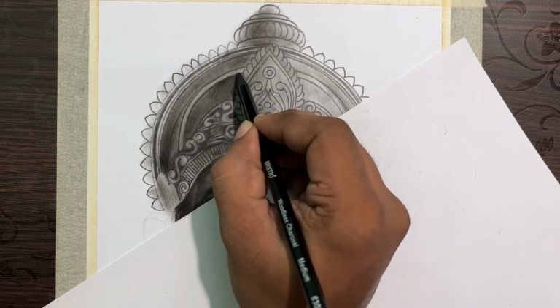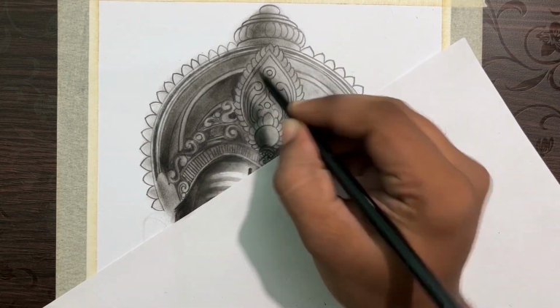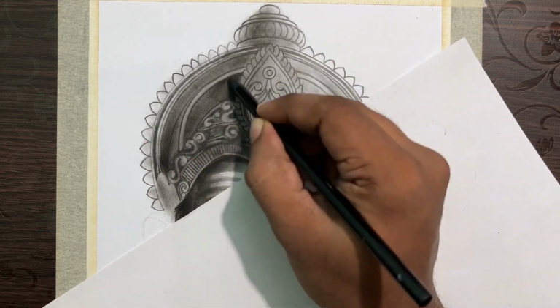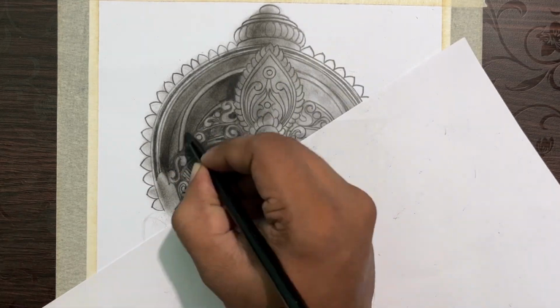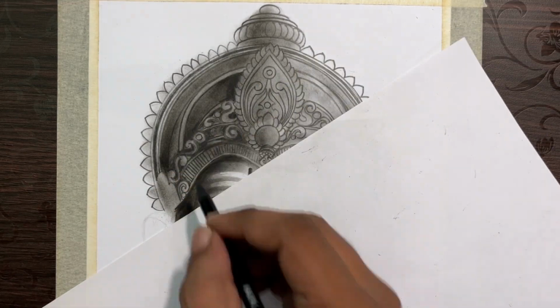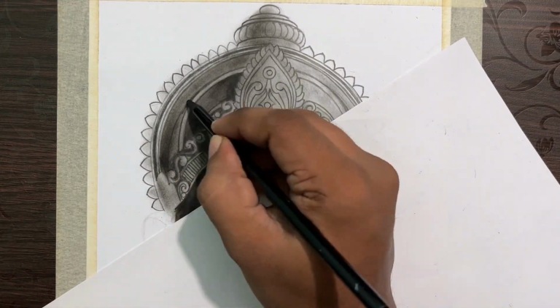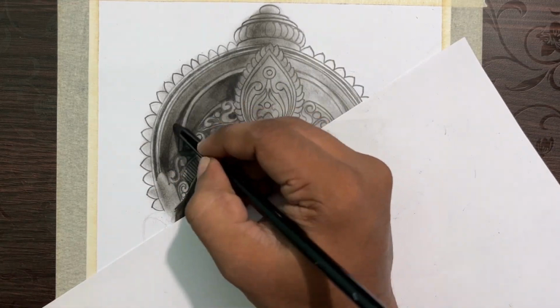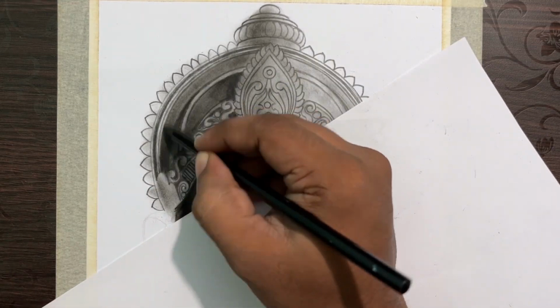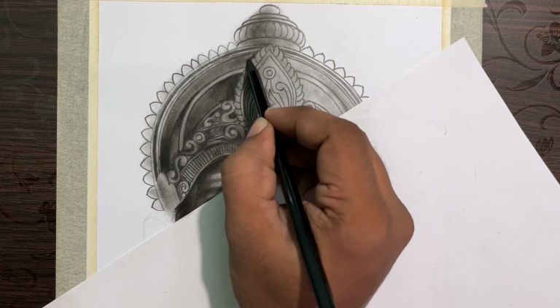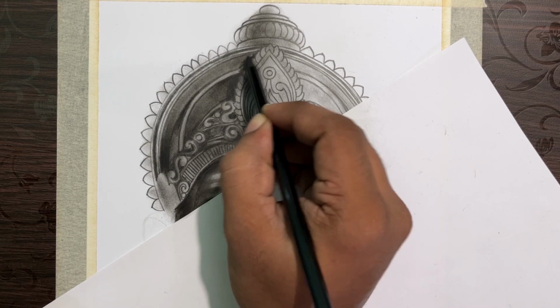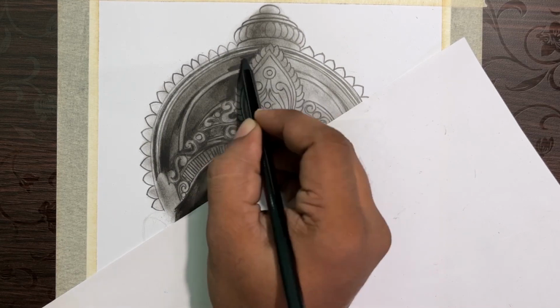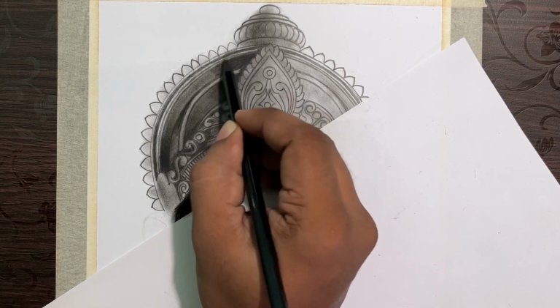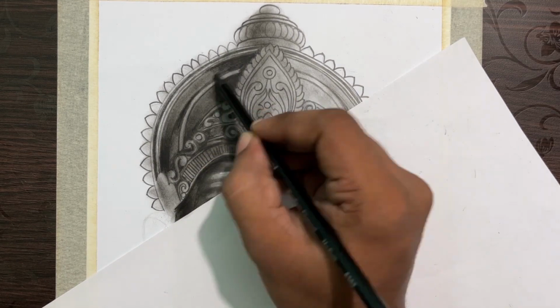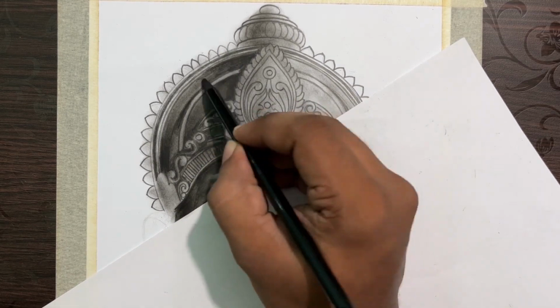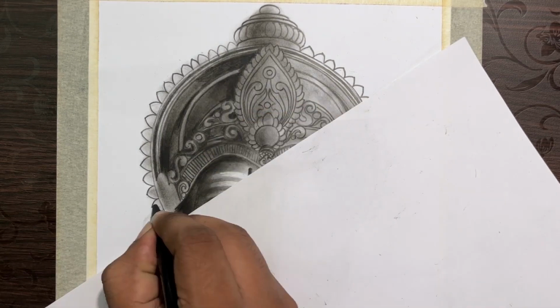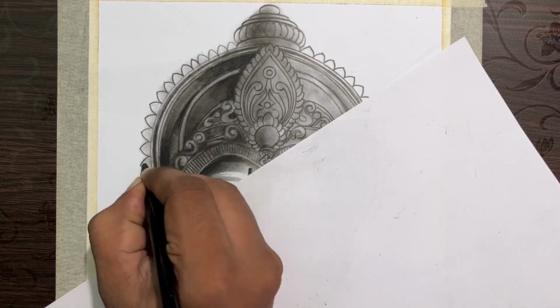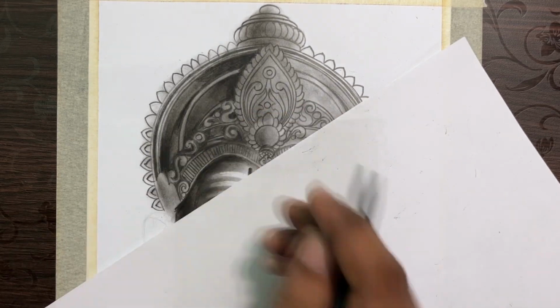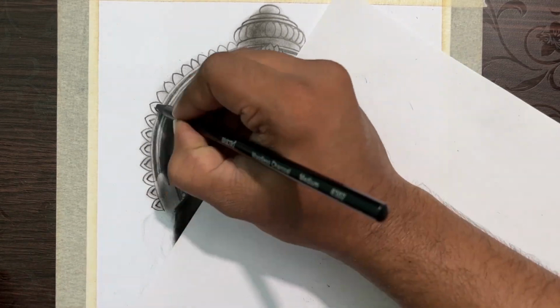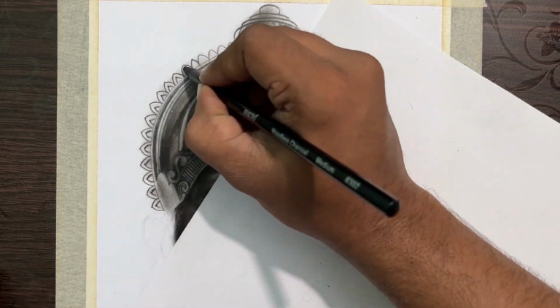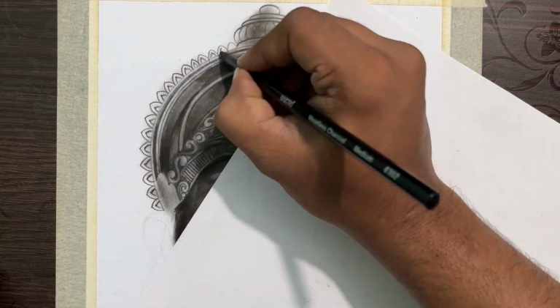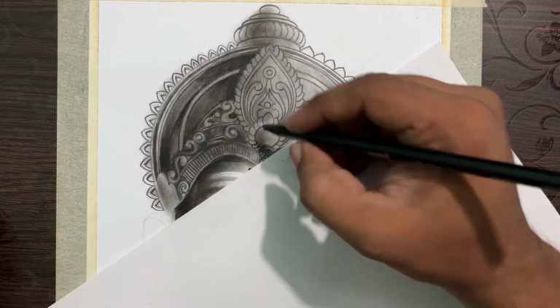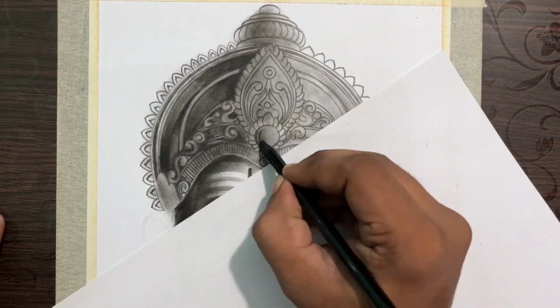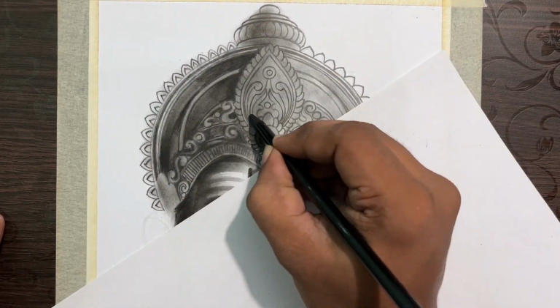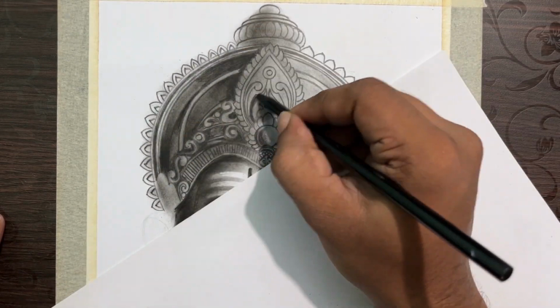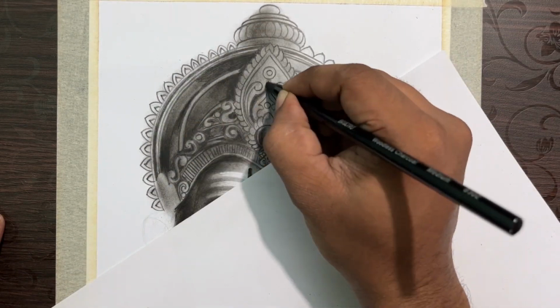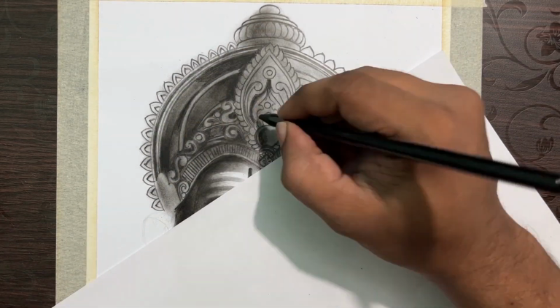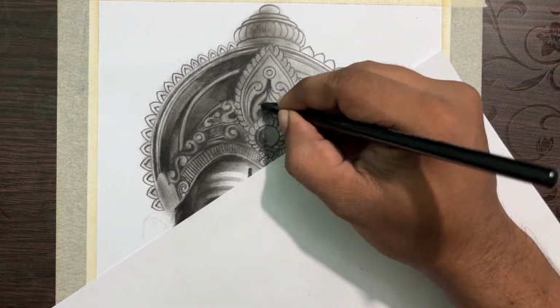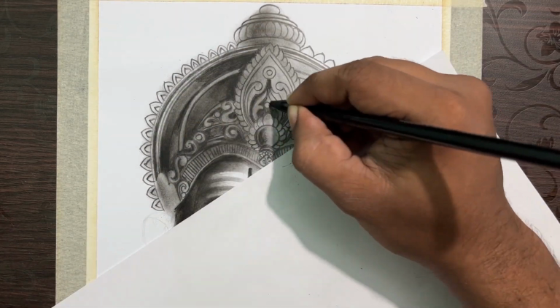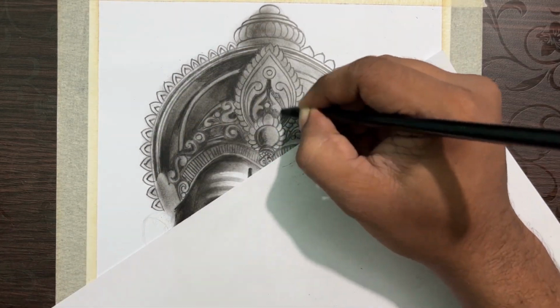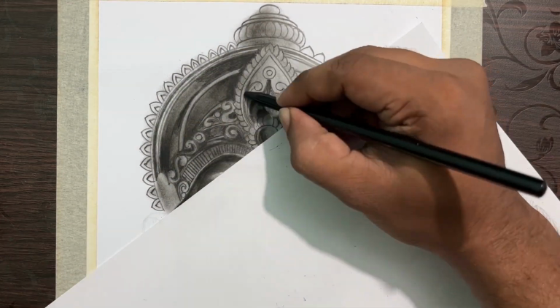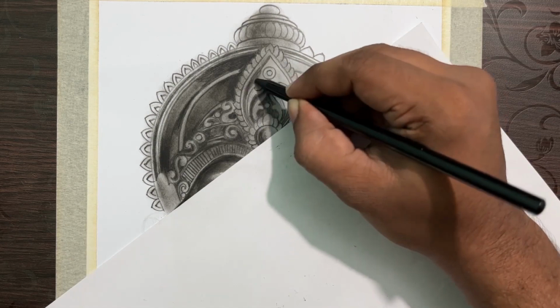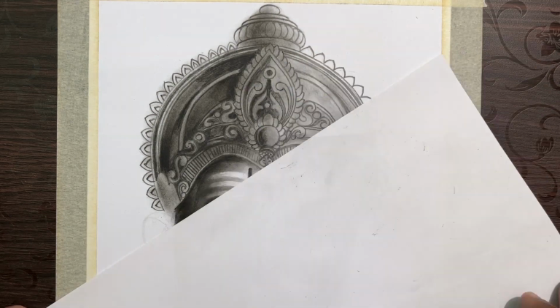Therefore, I am going to work in a darker value. I am going to work with a charcoal soft pencil and continue working in a darker value.